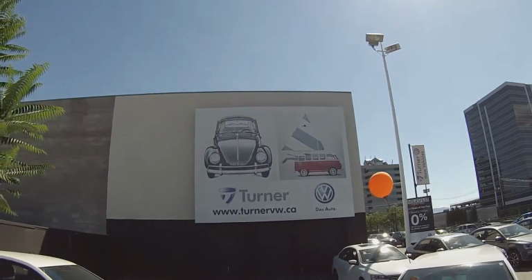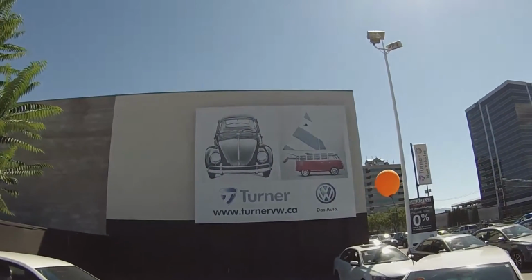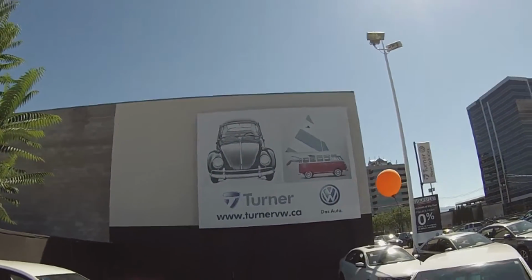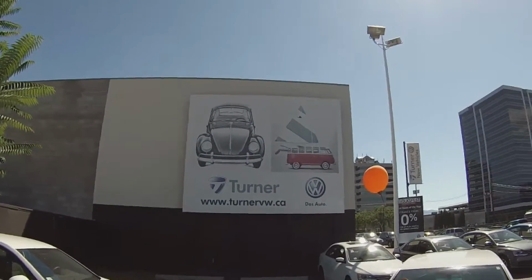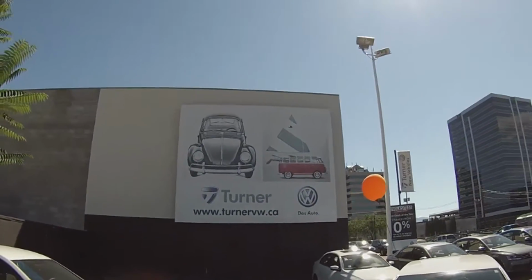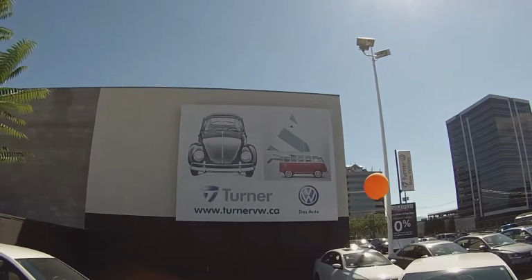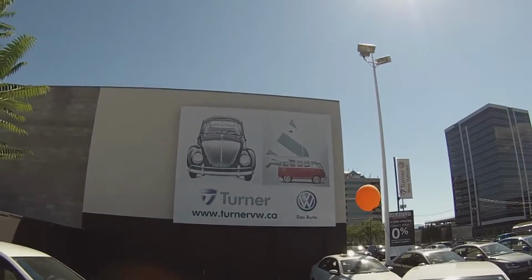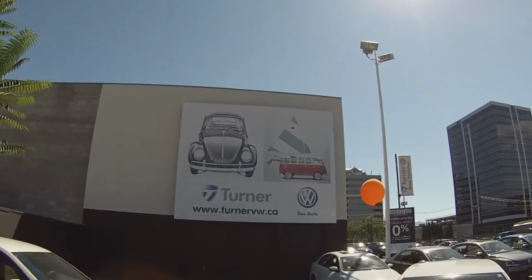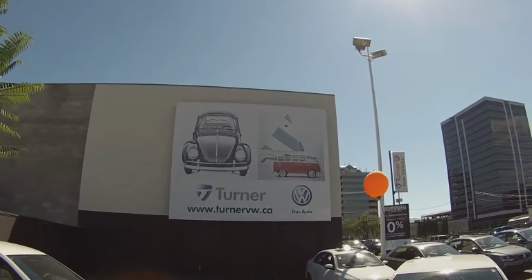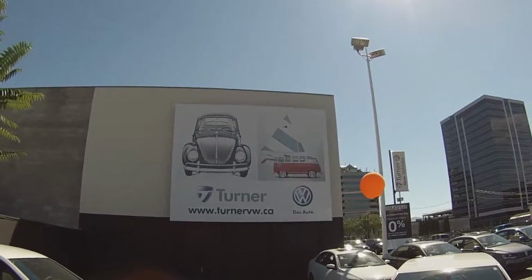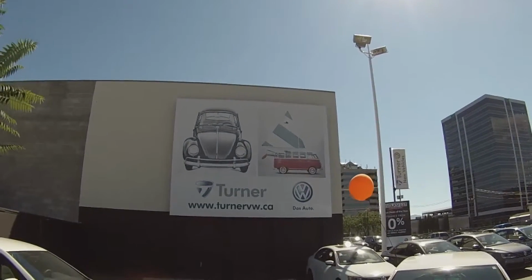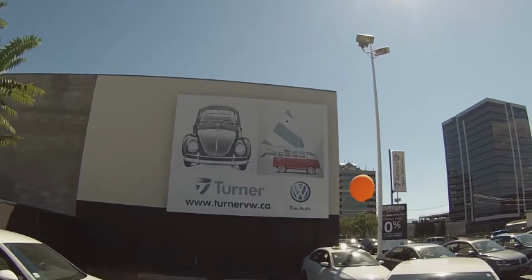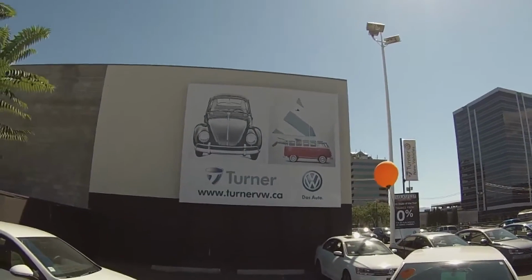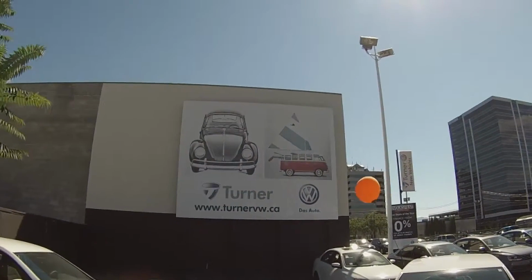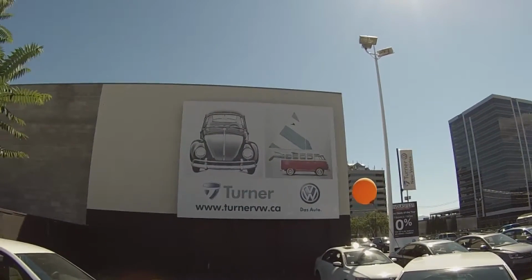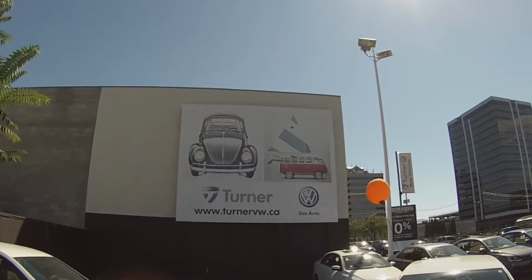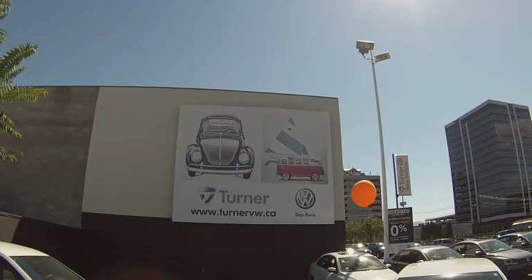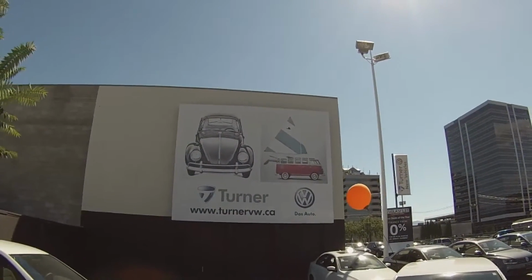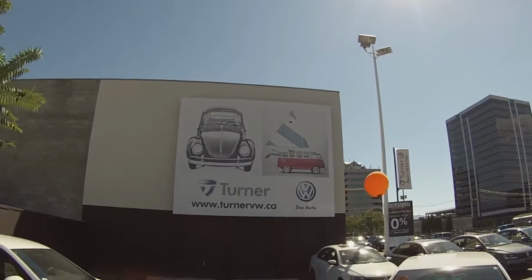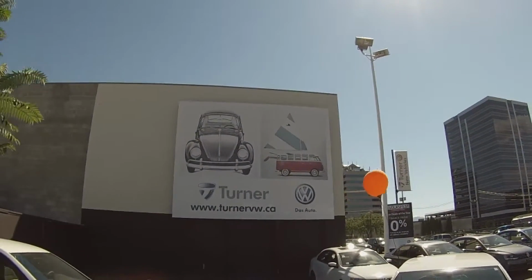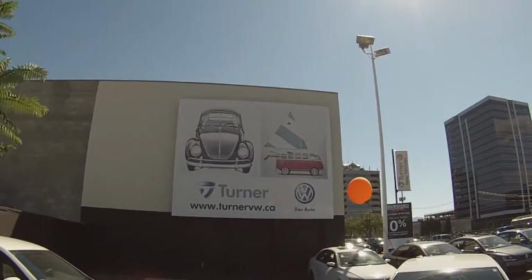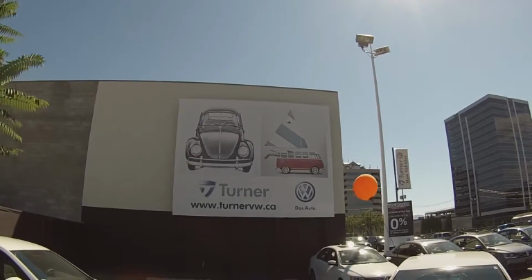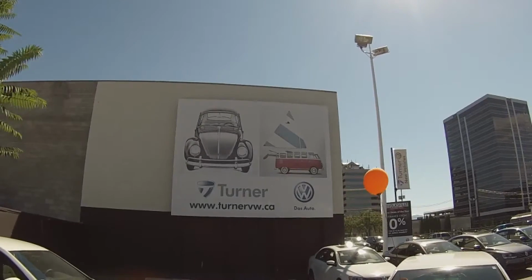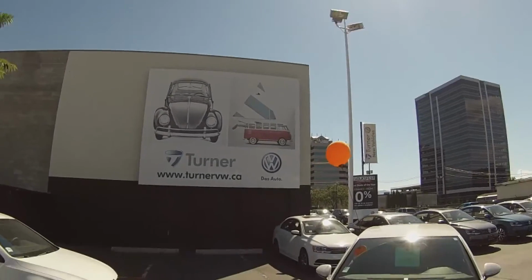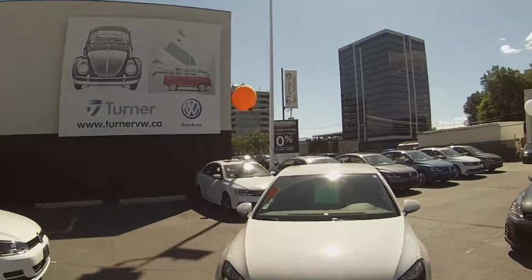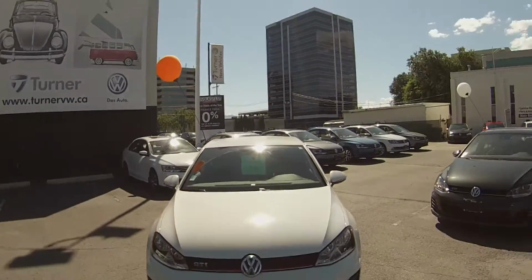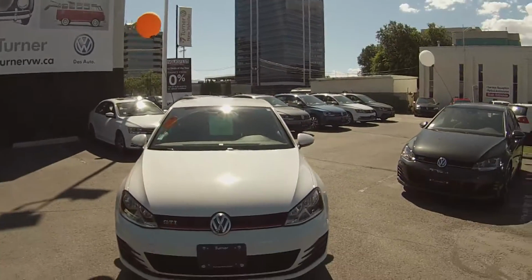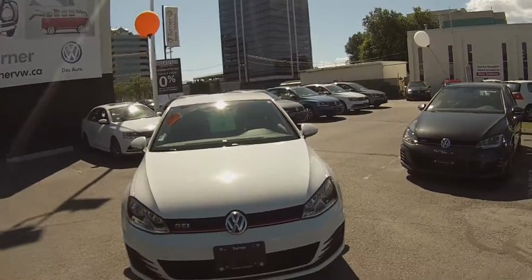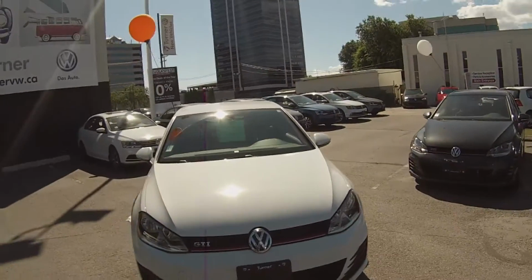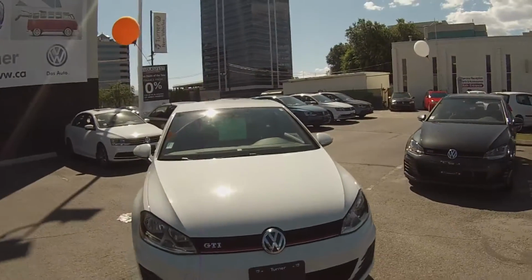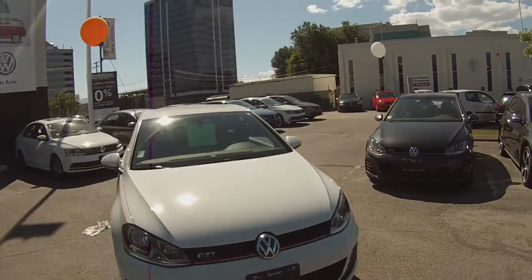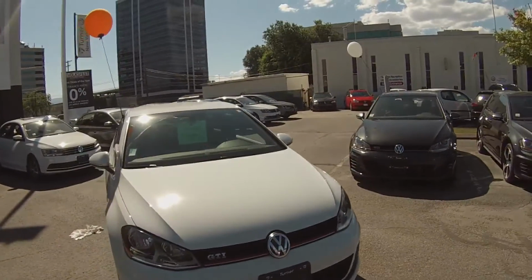Hello and welcome to Turner Volkswagen. We are the interior's largest and longest-running Volkswagen dealer since 1953. I'm Spencer, and today we're taking a look at a 2015 Volkswagen GTI base.